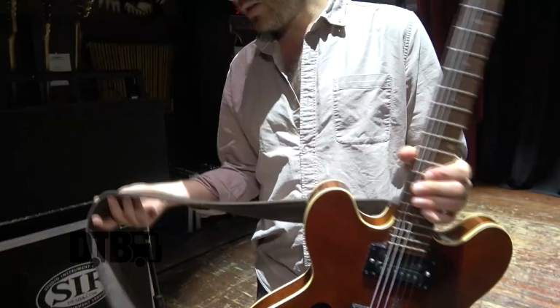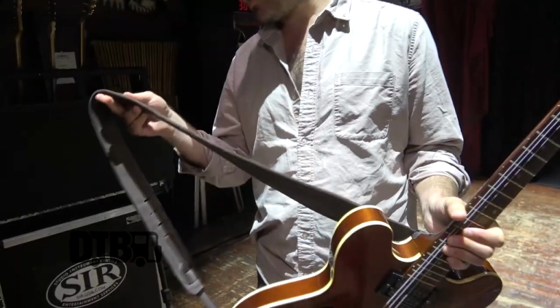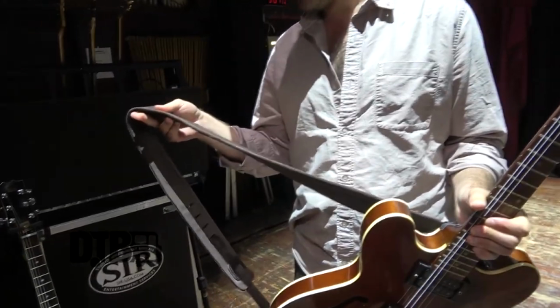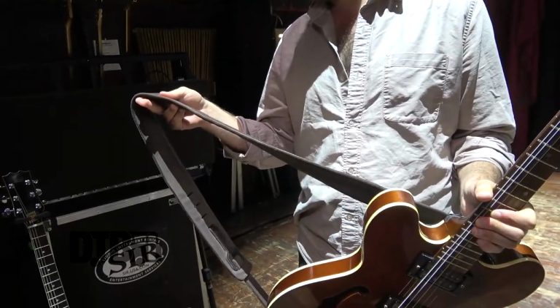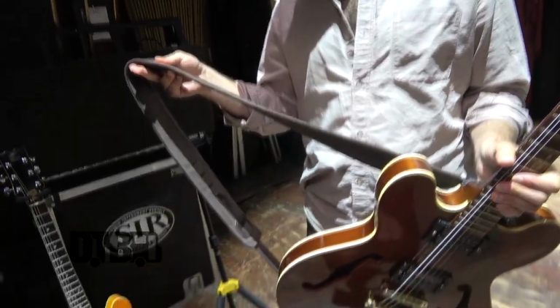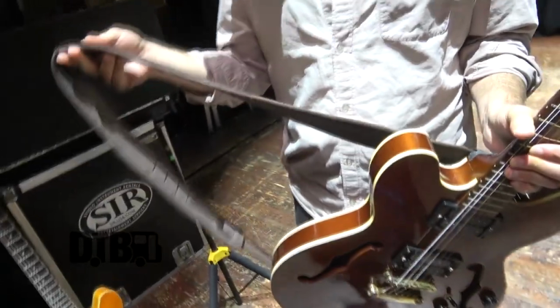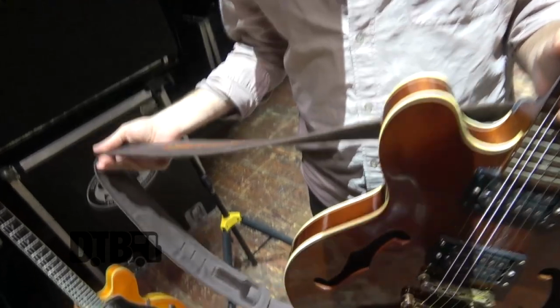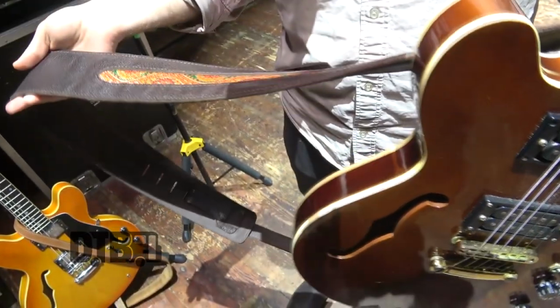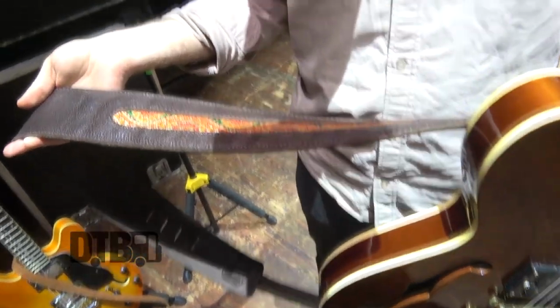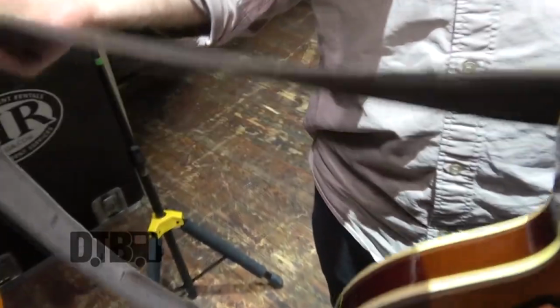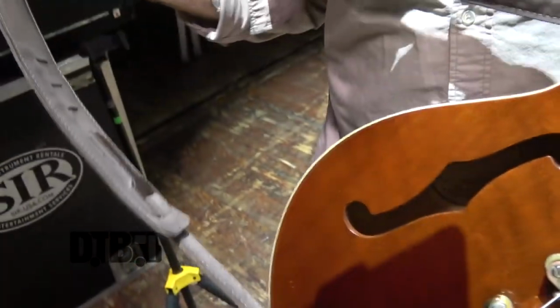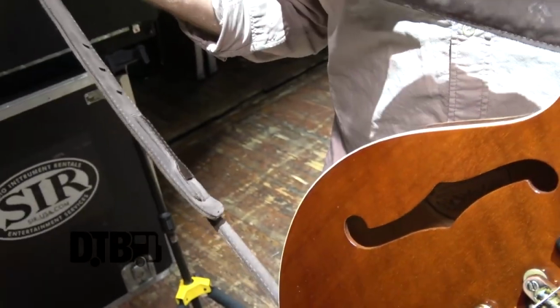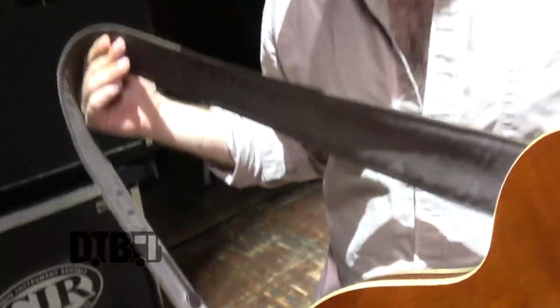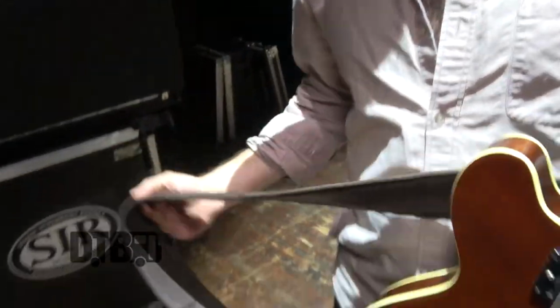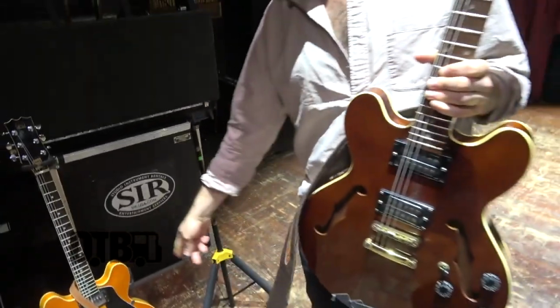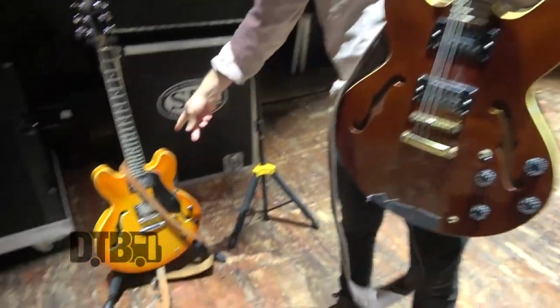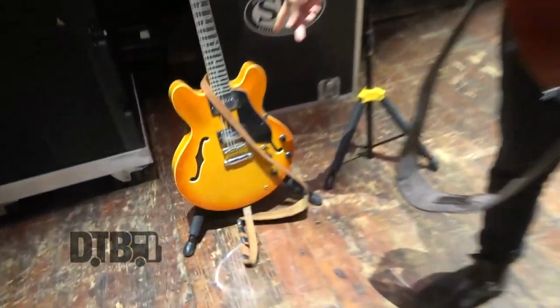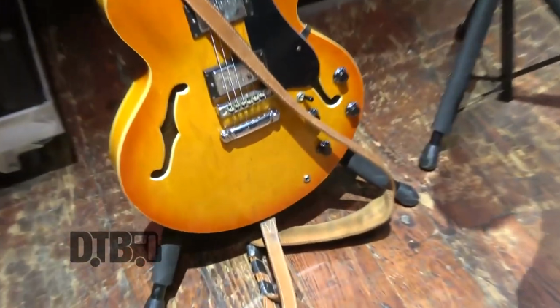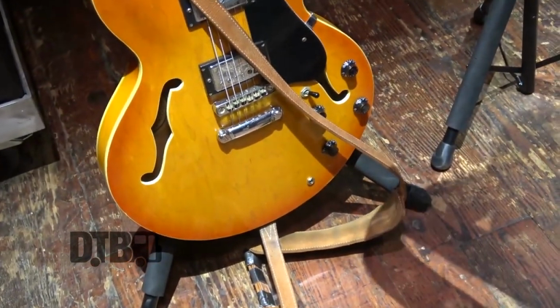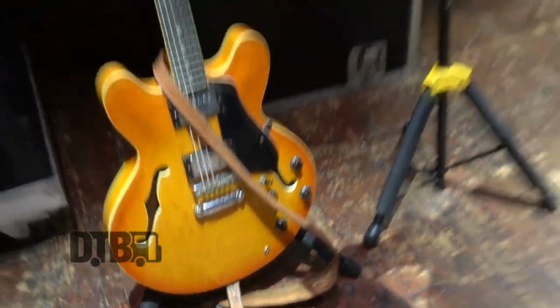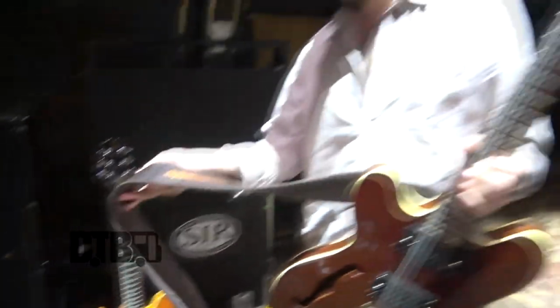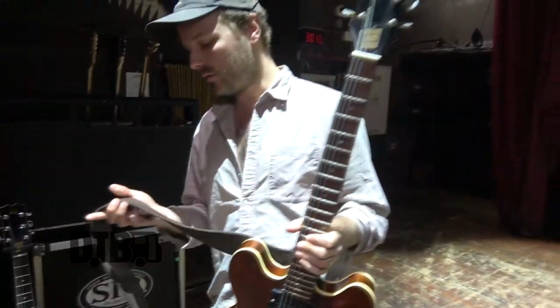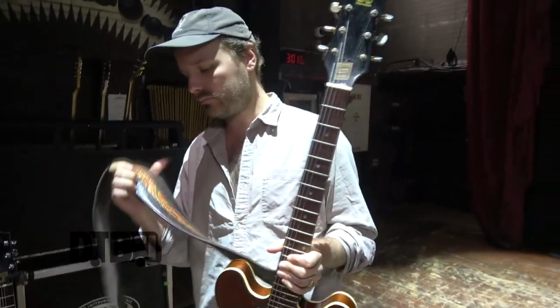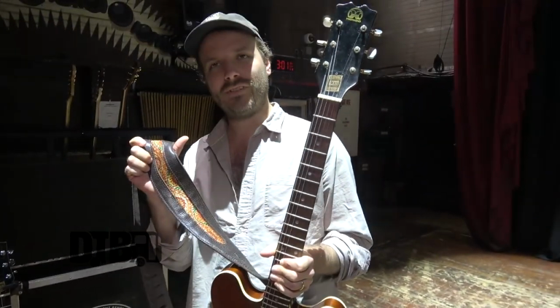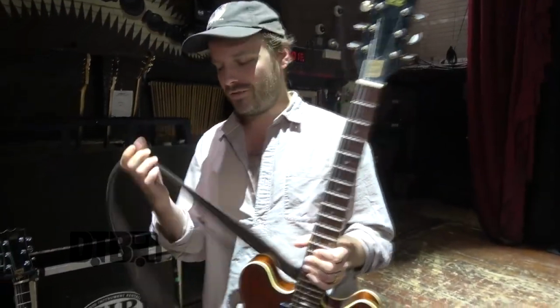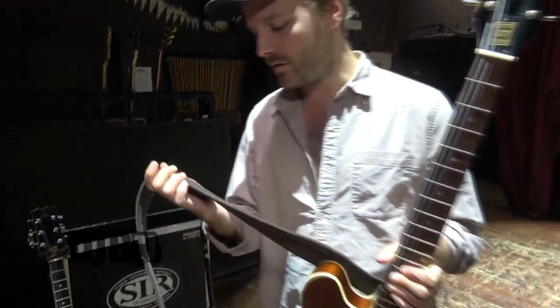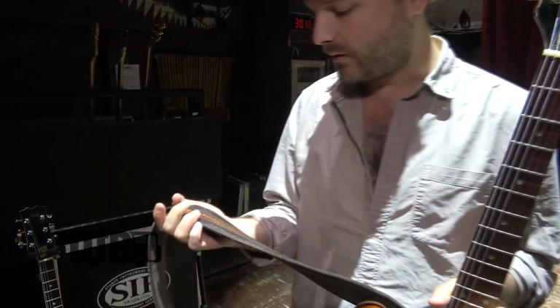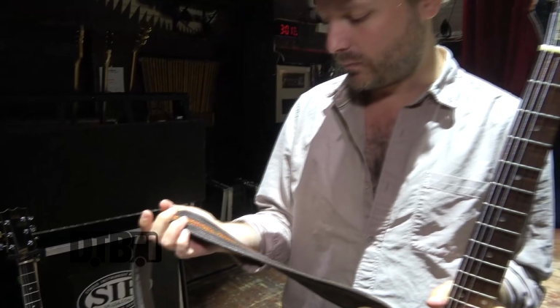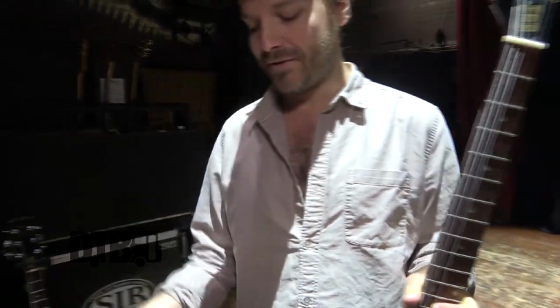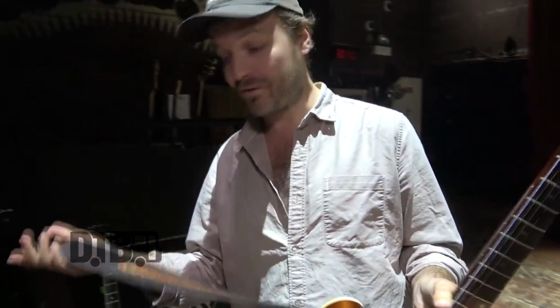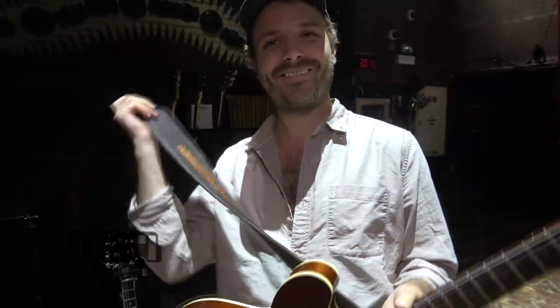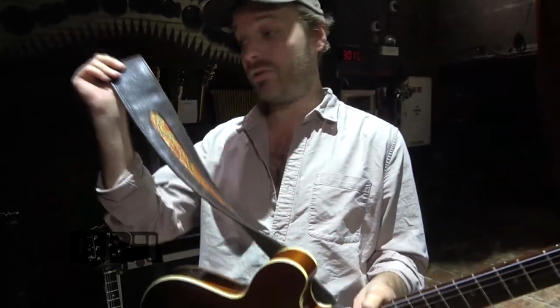This strap is made by a guy — it's called Pine Grove Leather, and he makes really nice straps. That's another Pine Grove one, but this one's nice, it's got a nice little detail in there. It looks nice and it's comfy too.